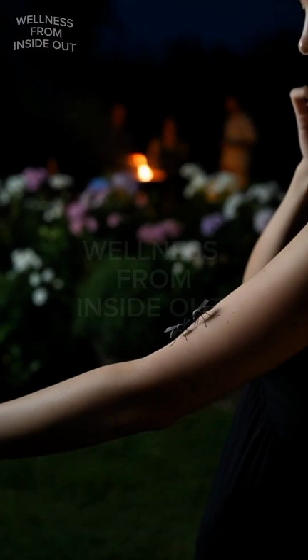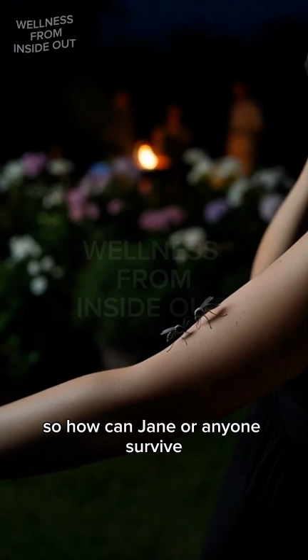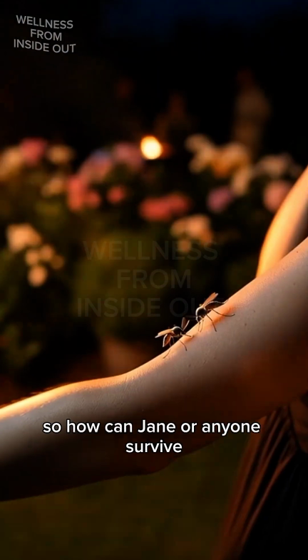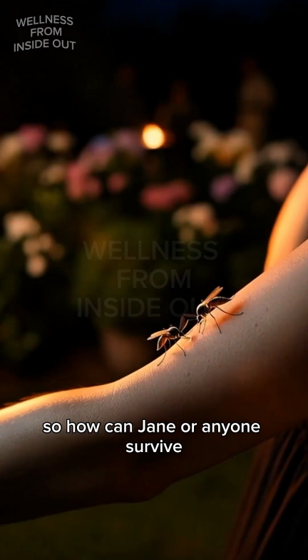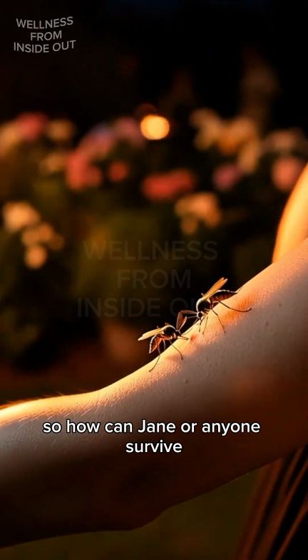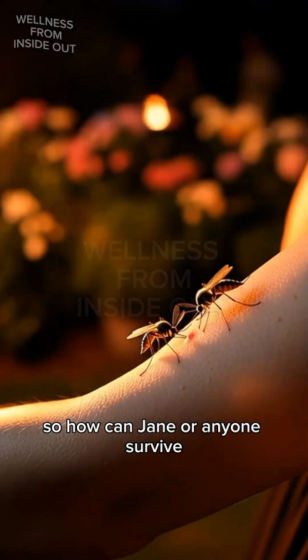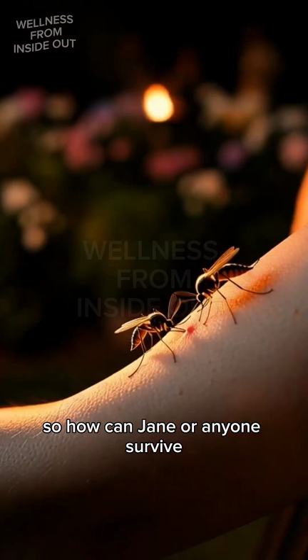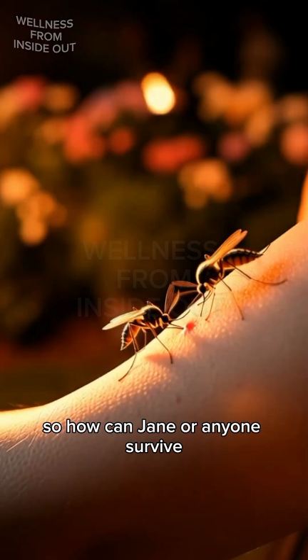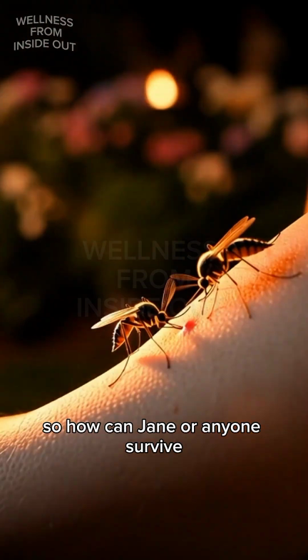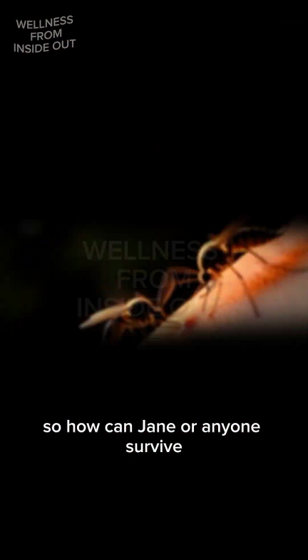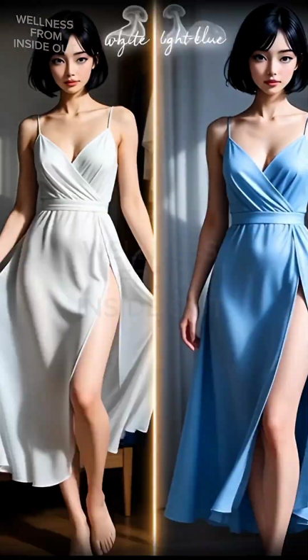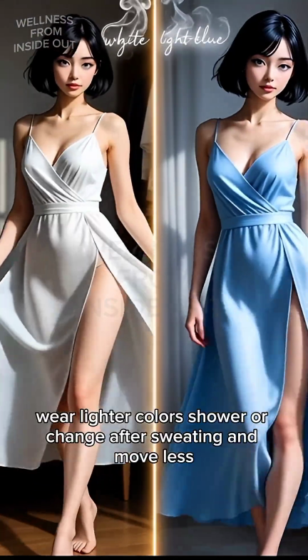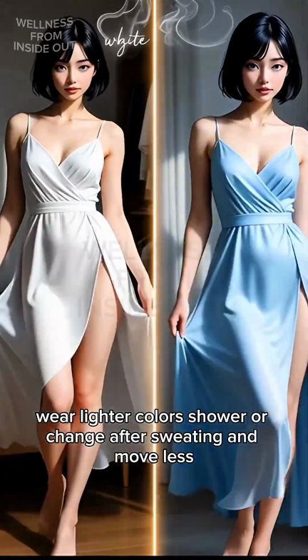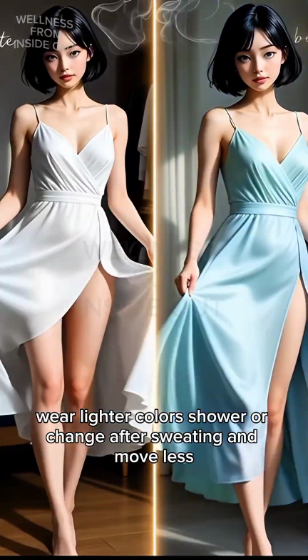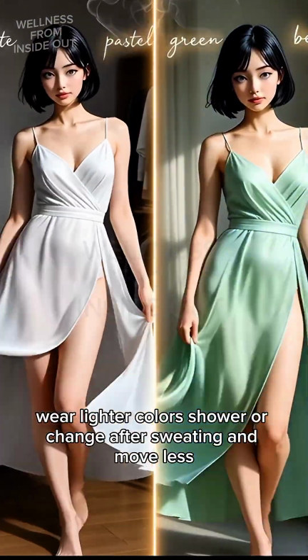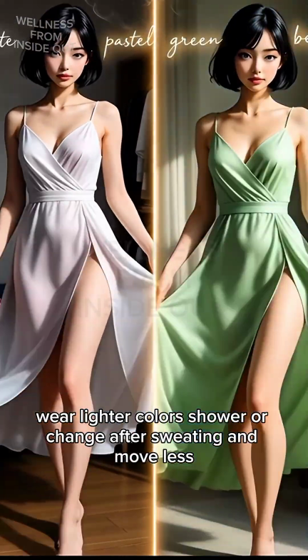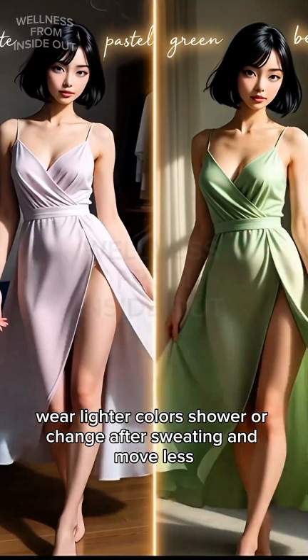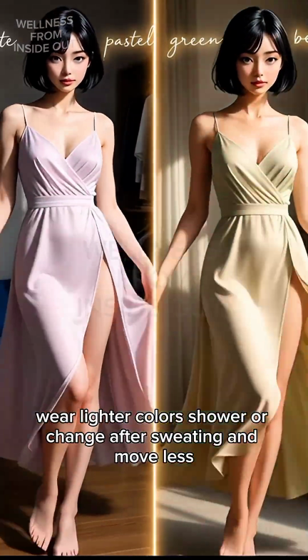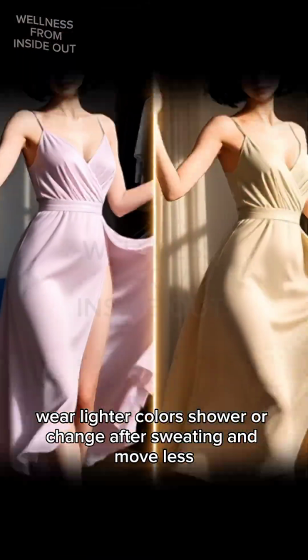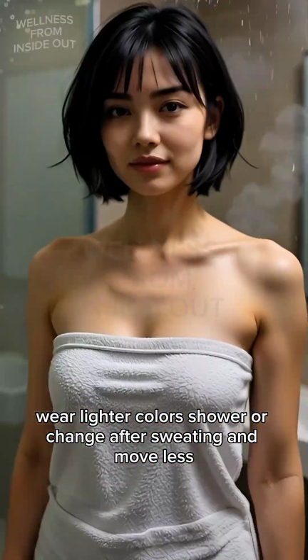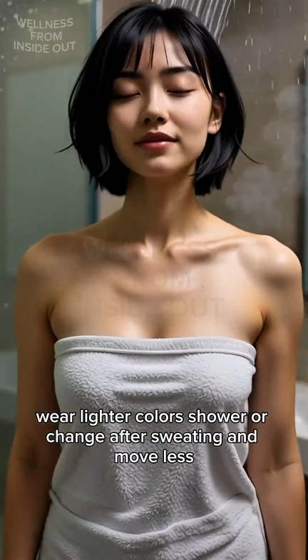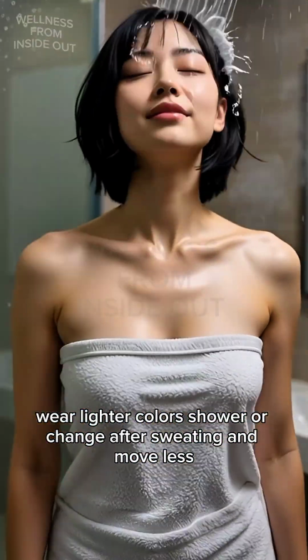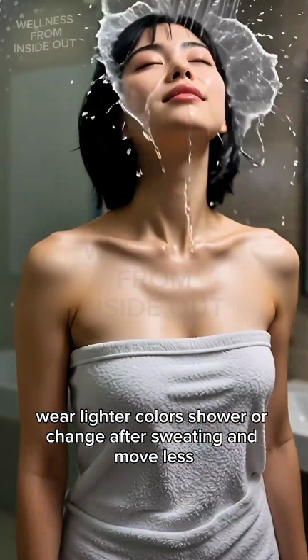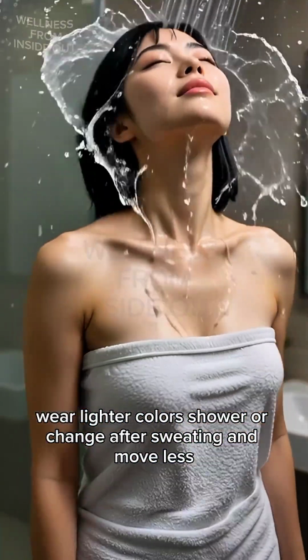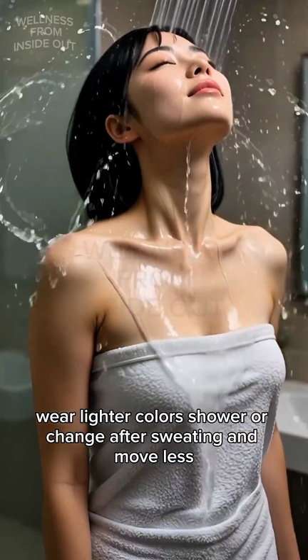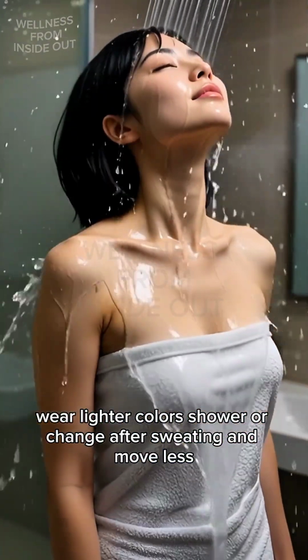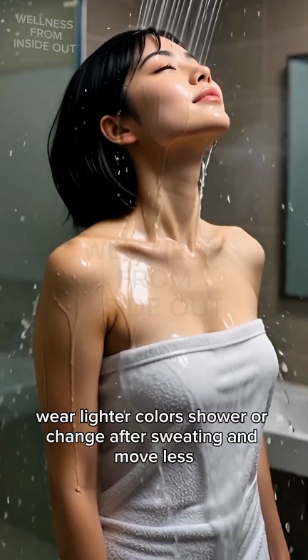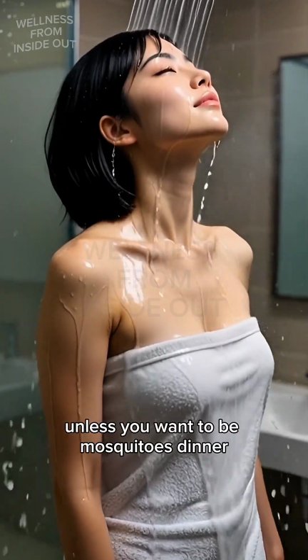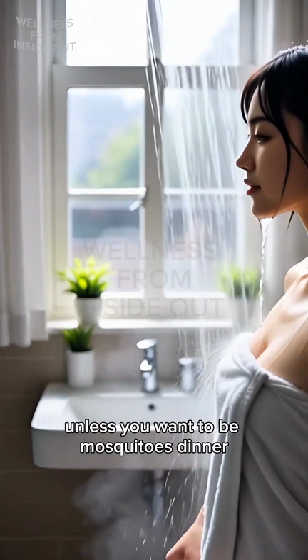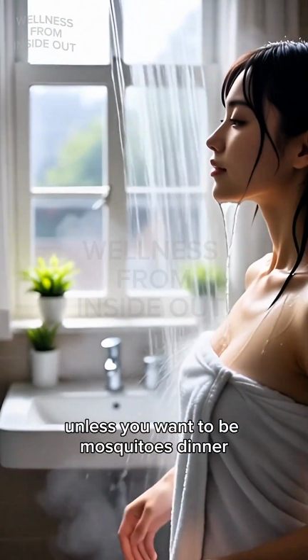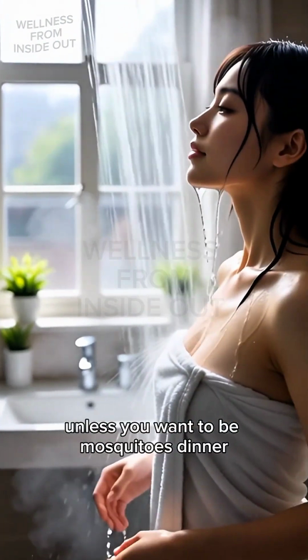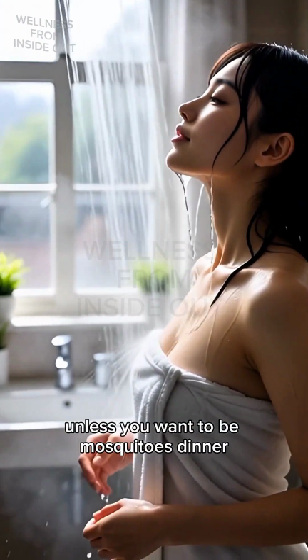So how can Jane or anyone survive? Wear lighter colors. Shower or change after sweating. And move less, unless you want to be the mosquito's dinner.